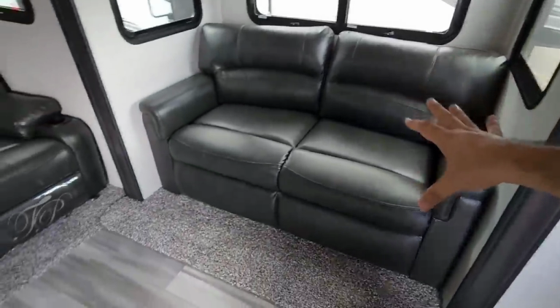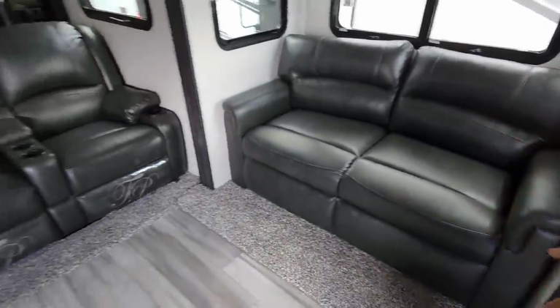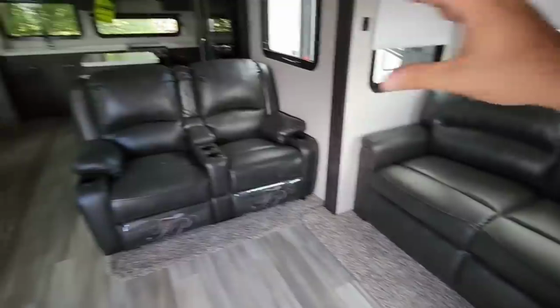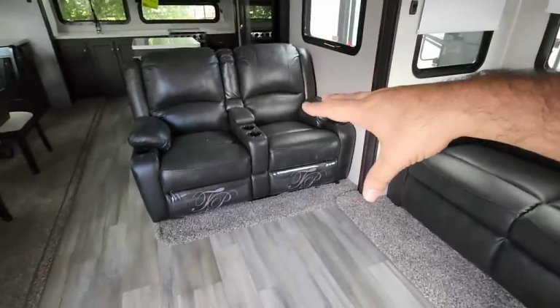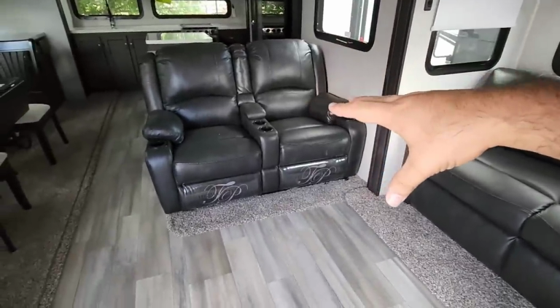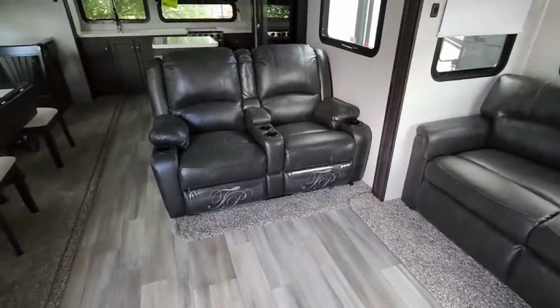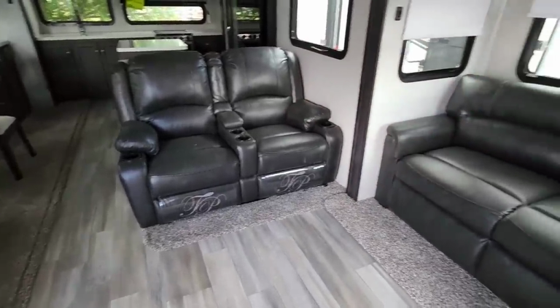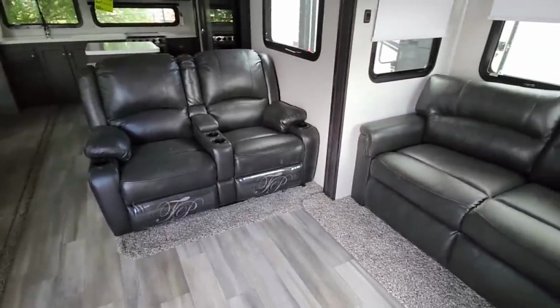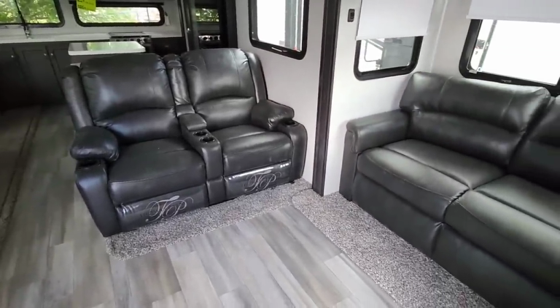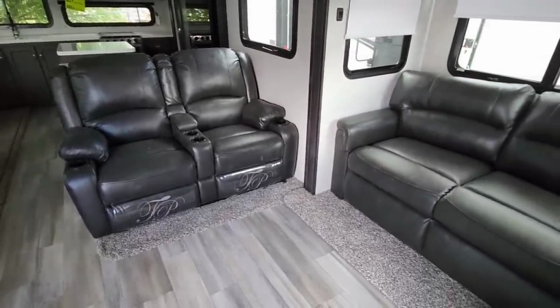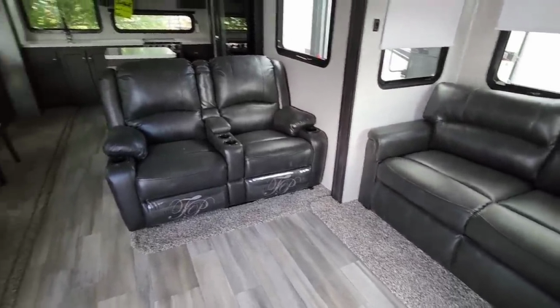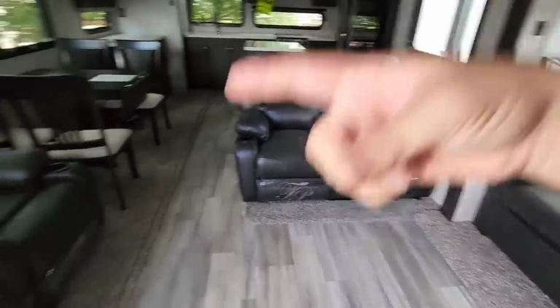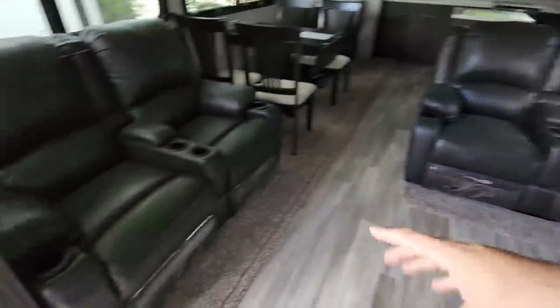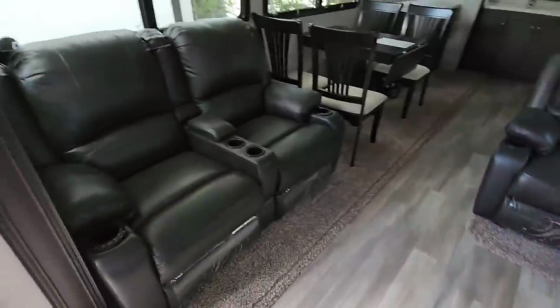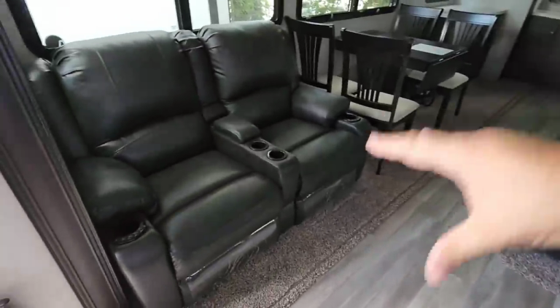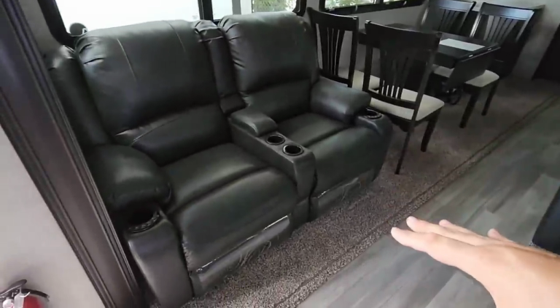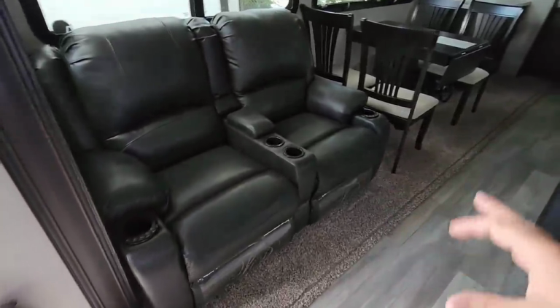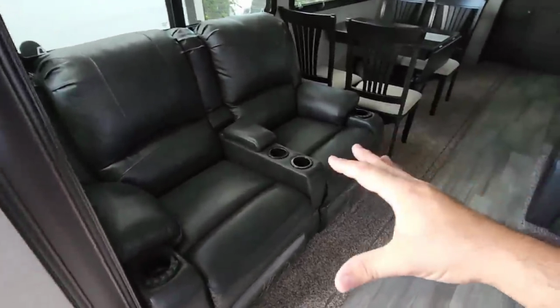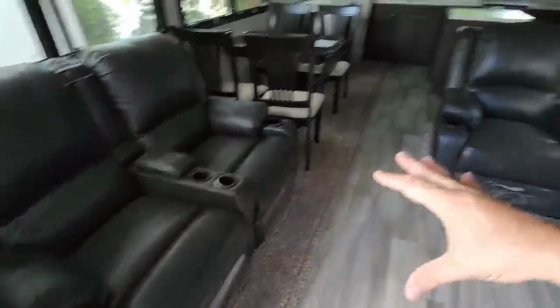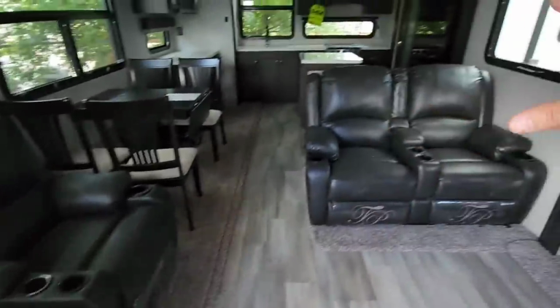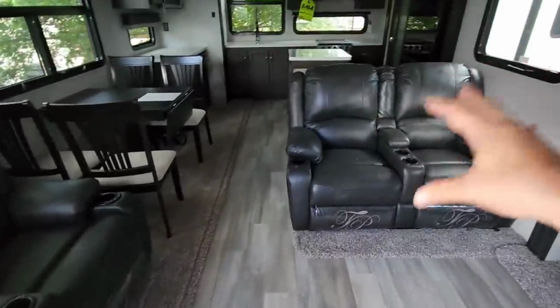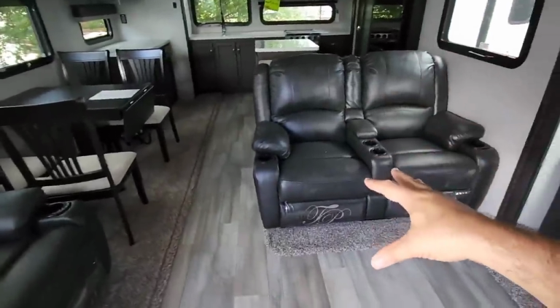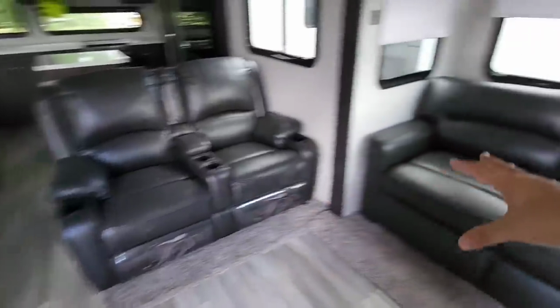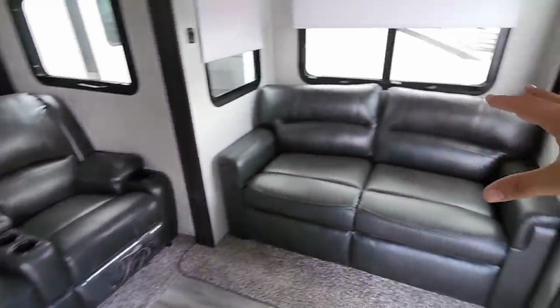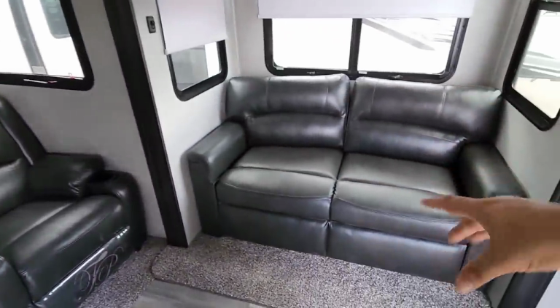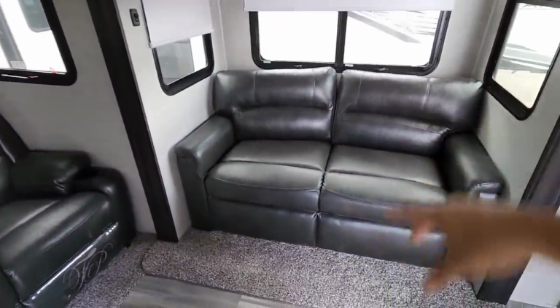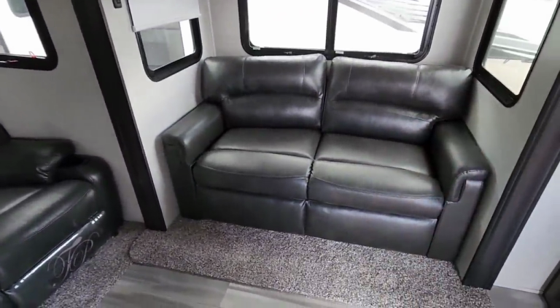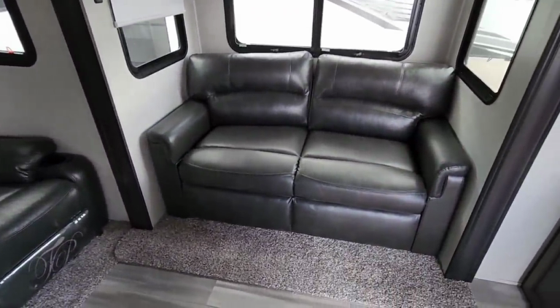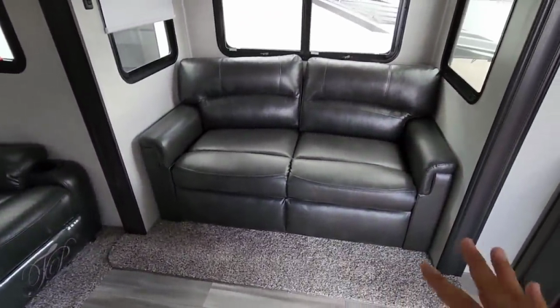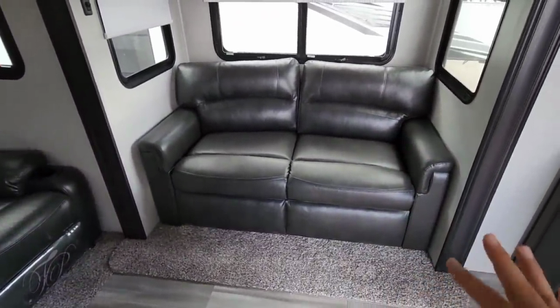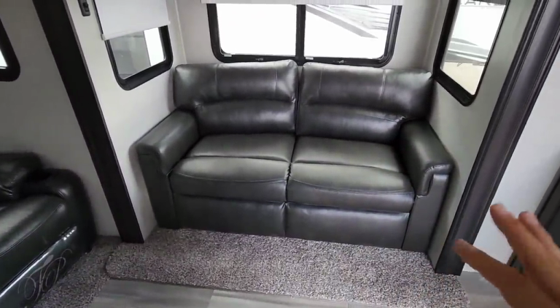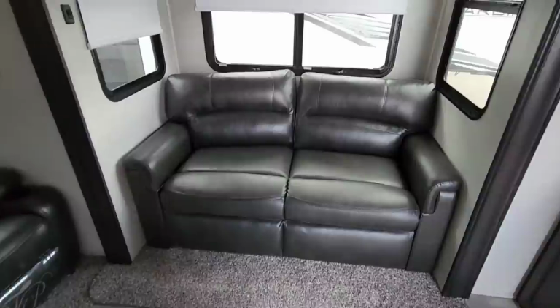Looking over here you have a love seat on this side and a theater seat right here. Instead of traditionally putting another love seat across from it, they give you another theater seat — so you have theater seating on both sides. Then you have your love seat which folds out into roughly a full-size bed.